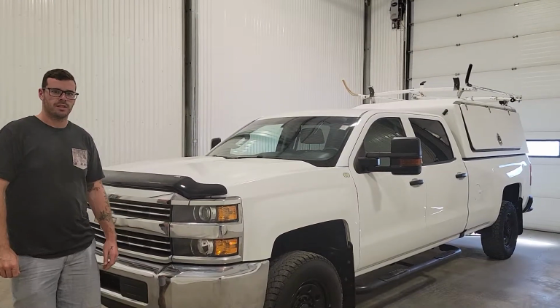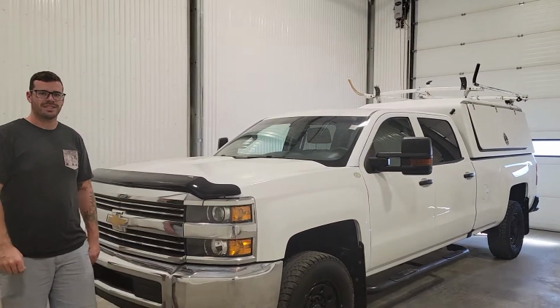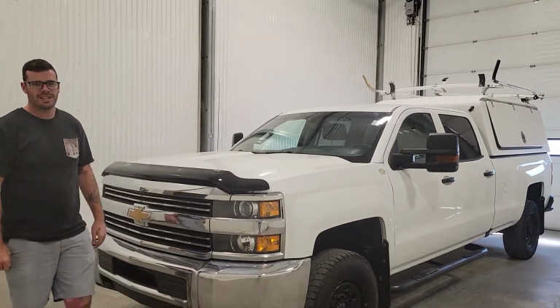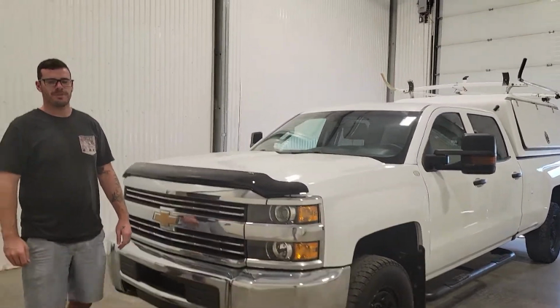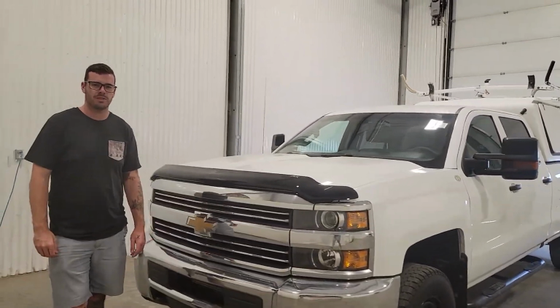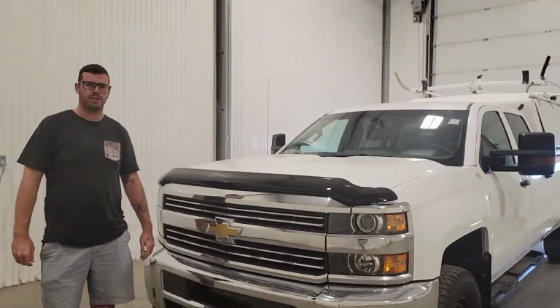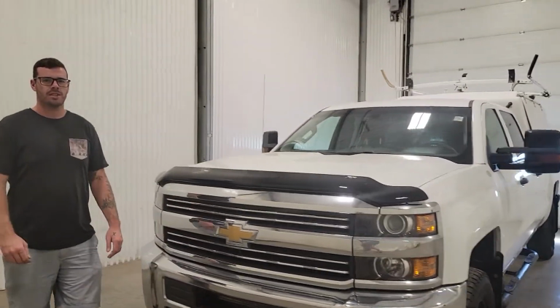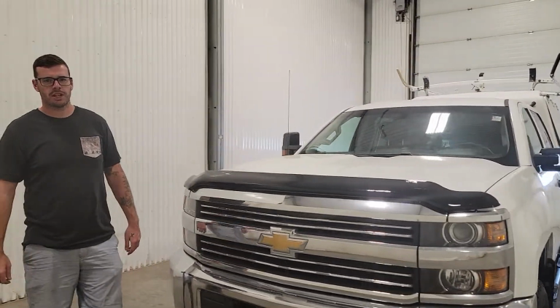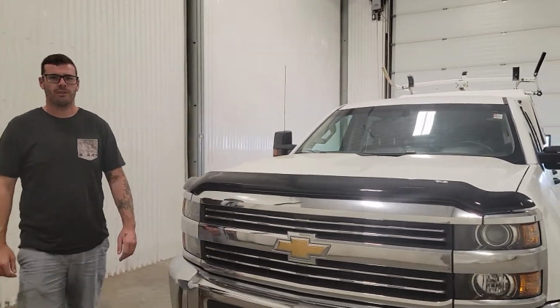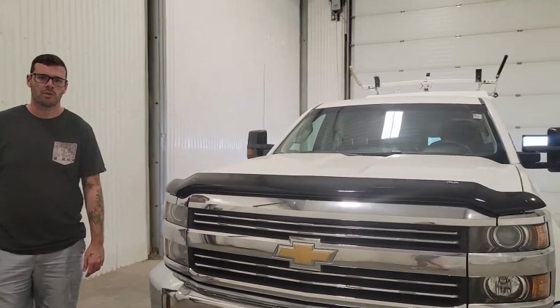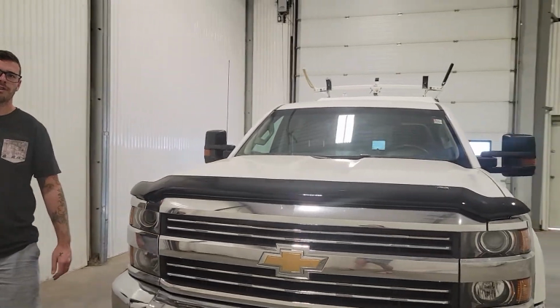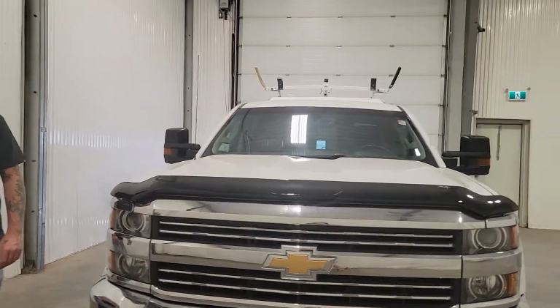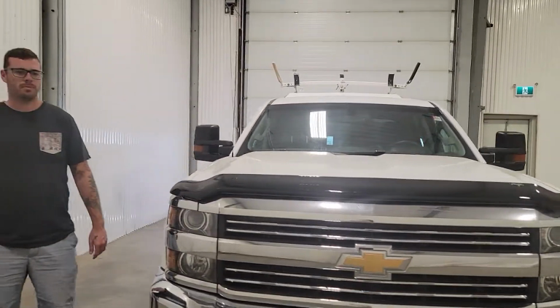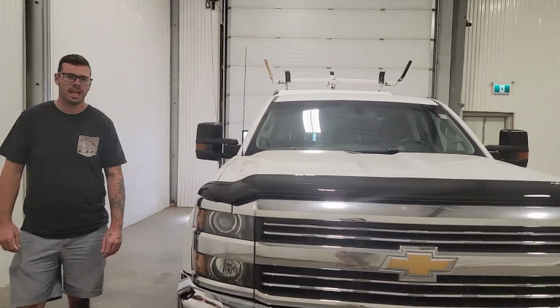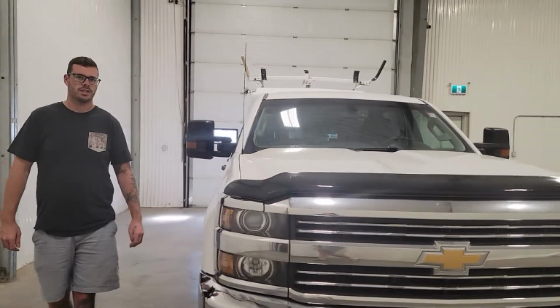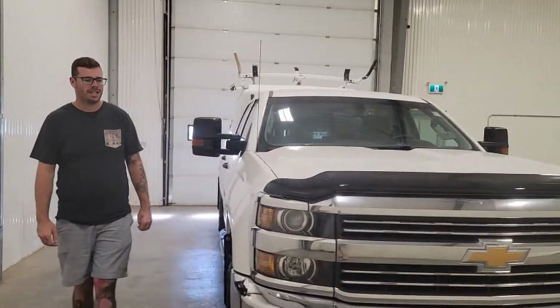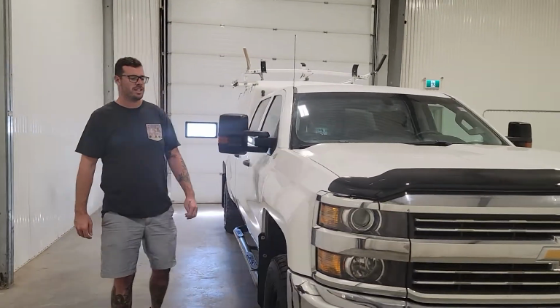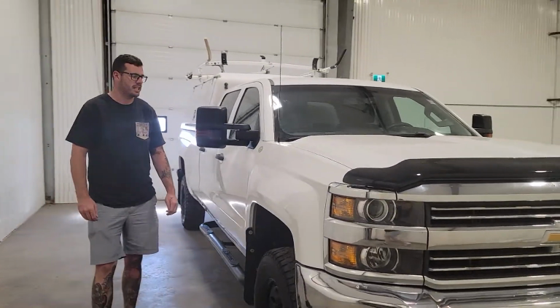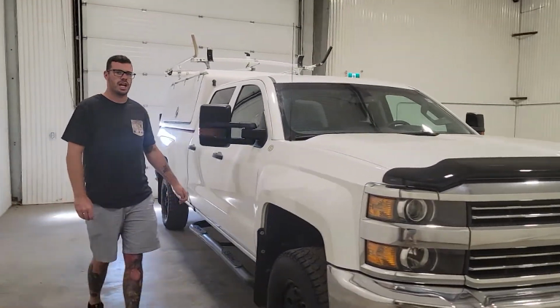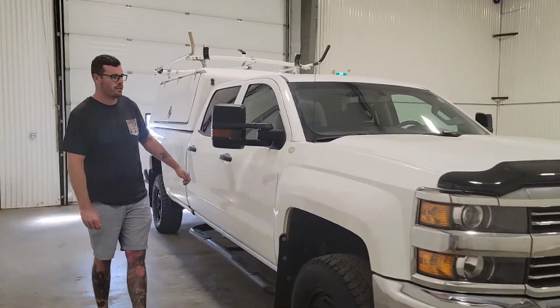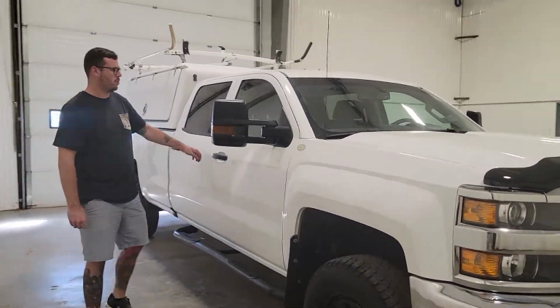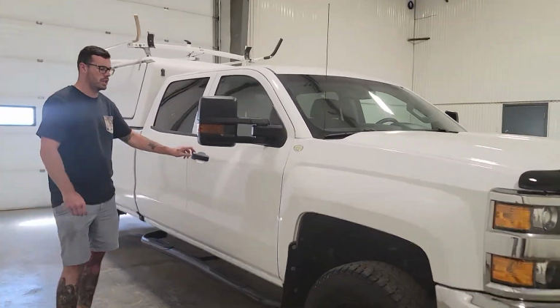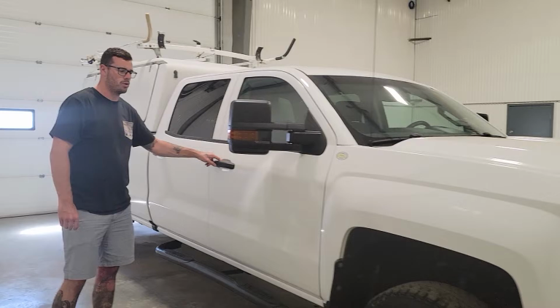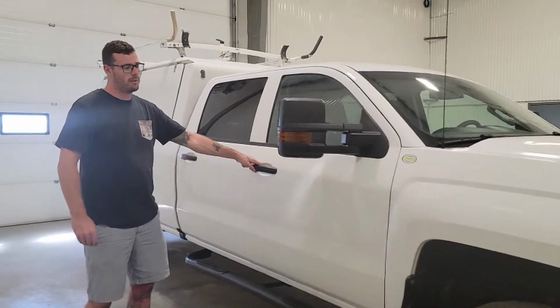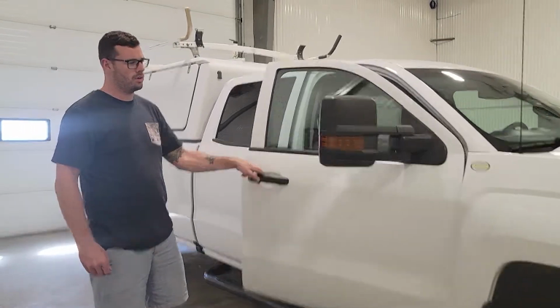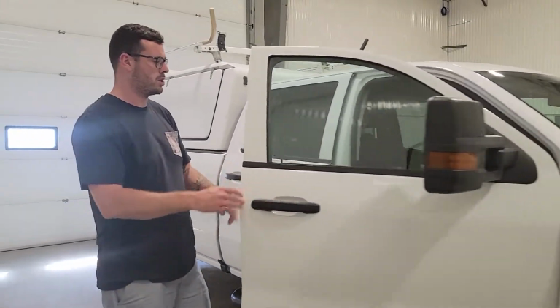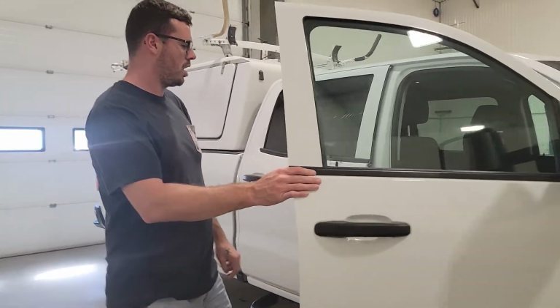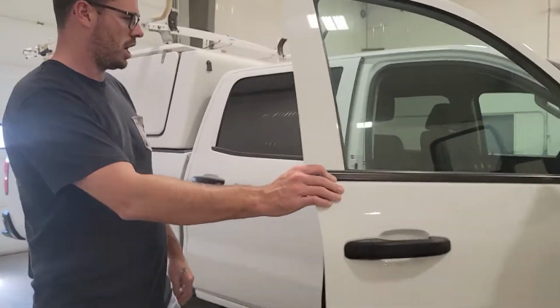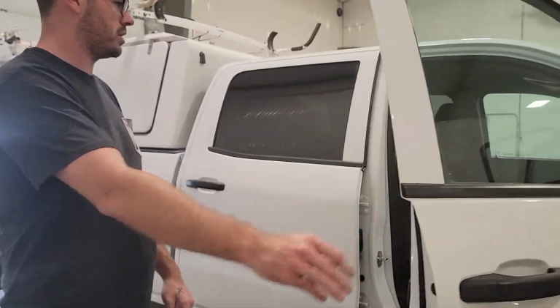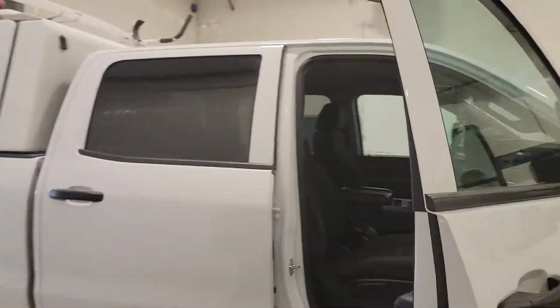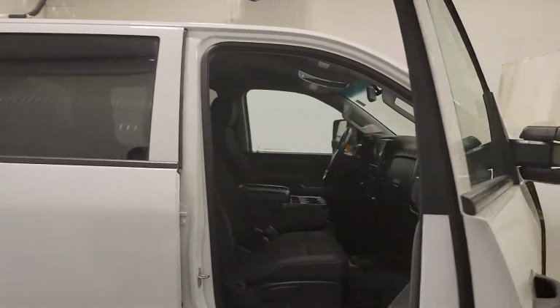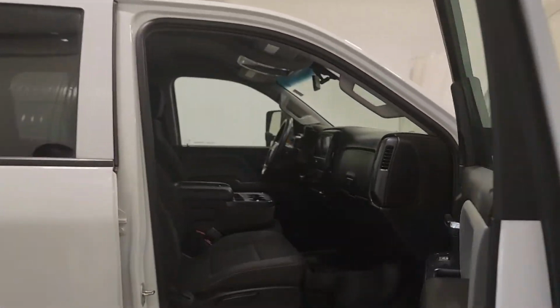Hi guys, it's Dave from Sastre & Truck Center. This is stock number 4439T. This is a 2017 Chevy 3/4 ton crew cab long box.